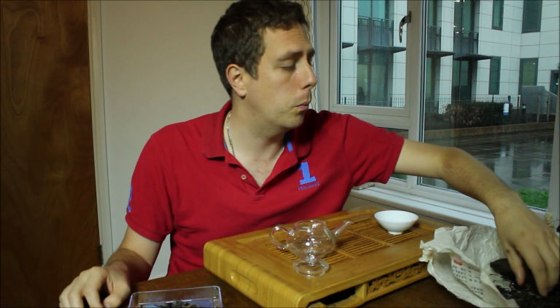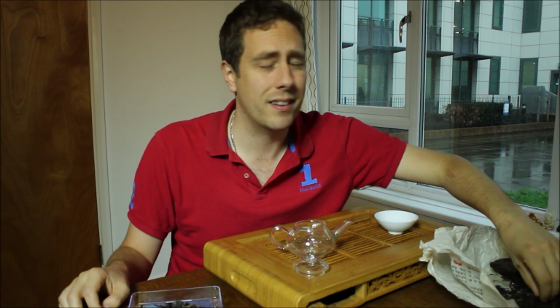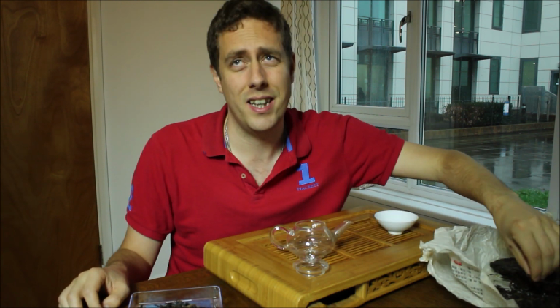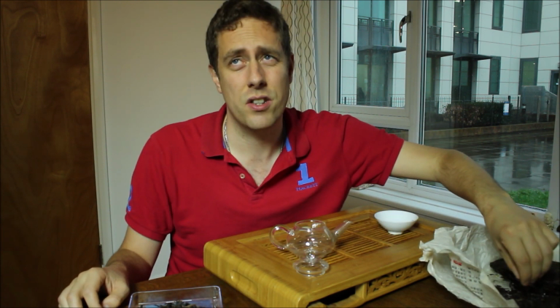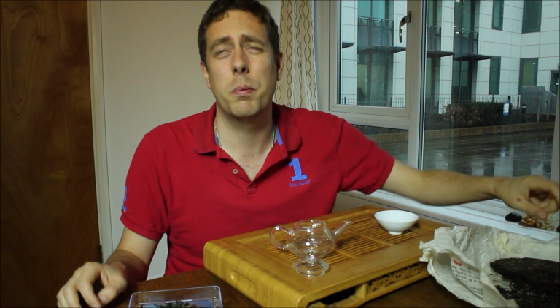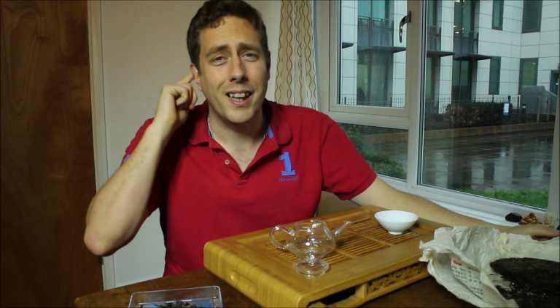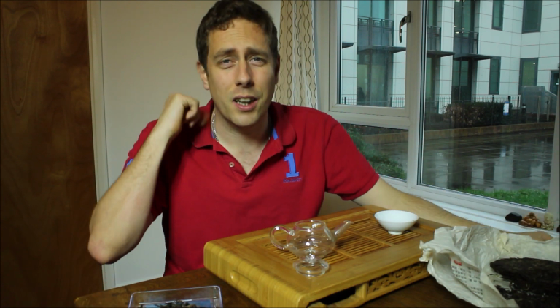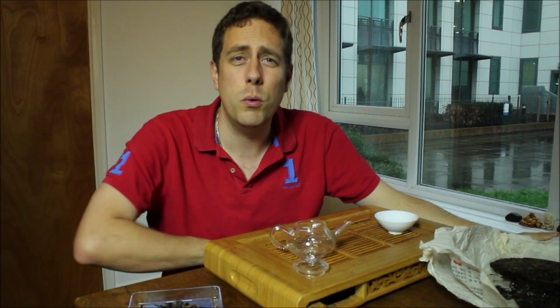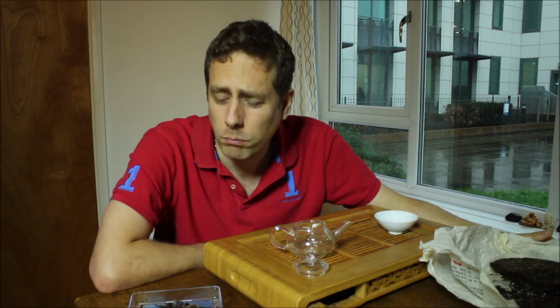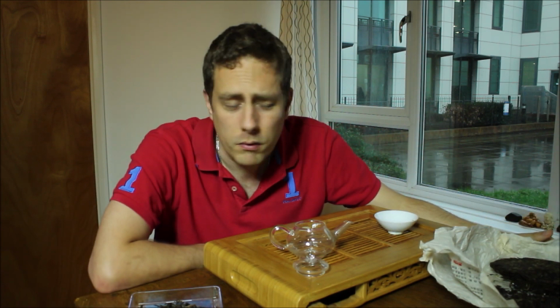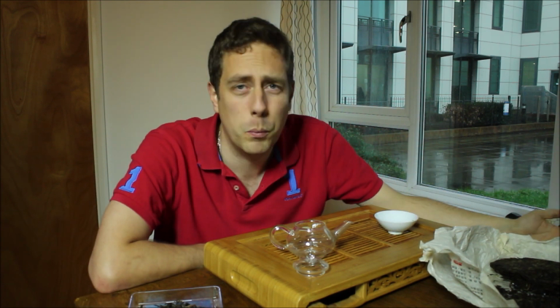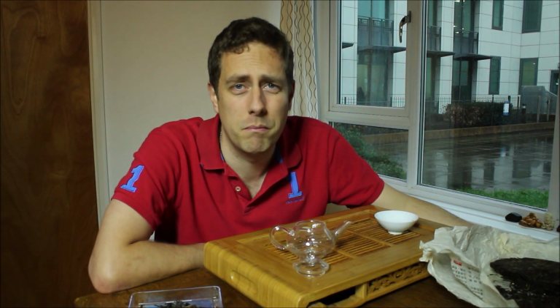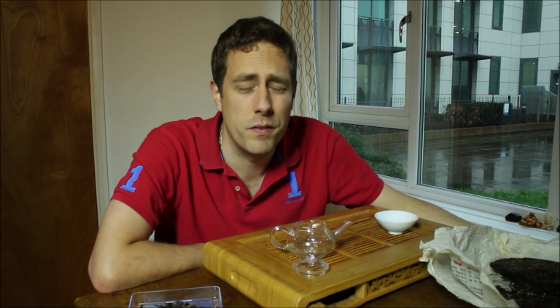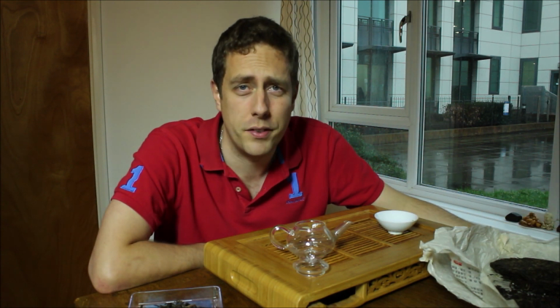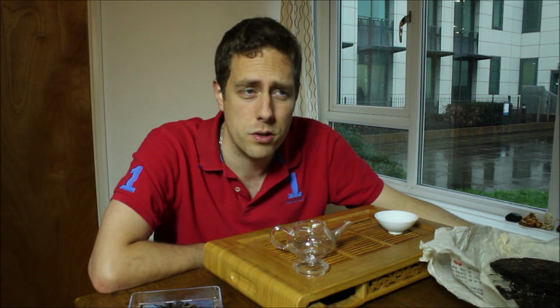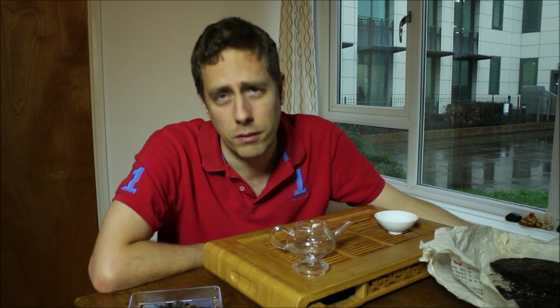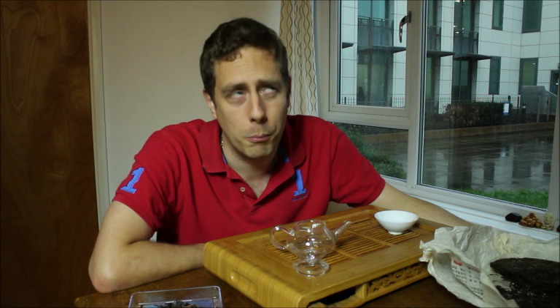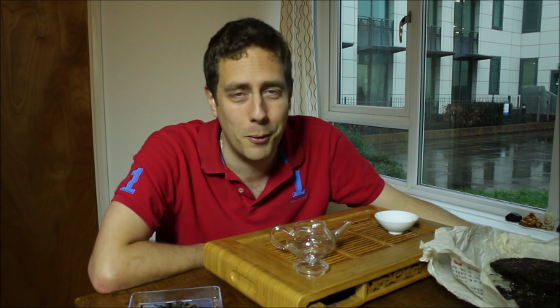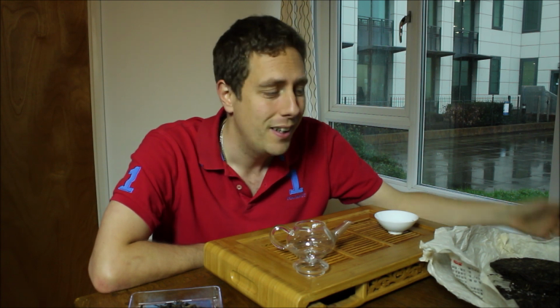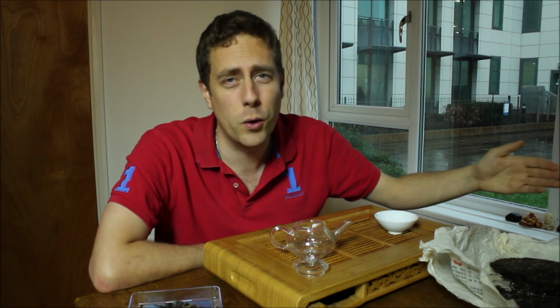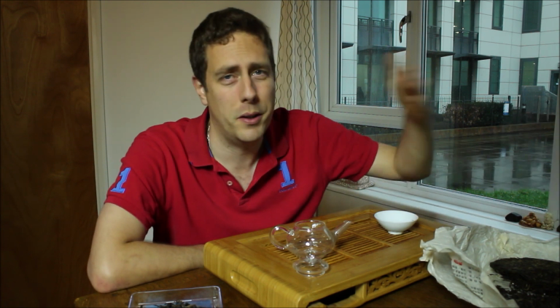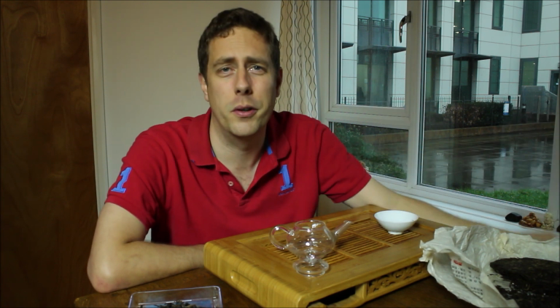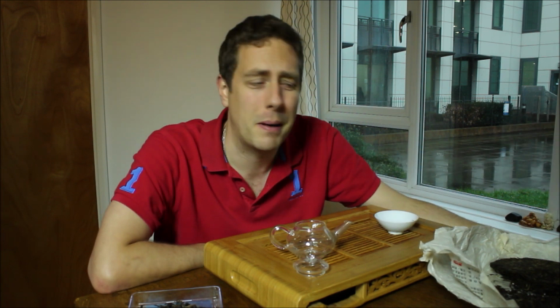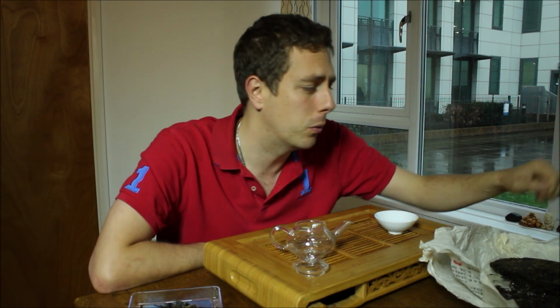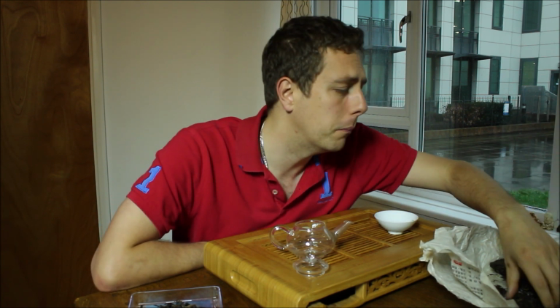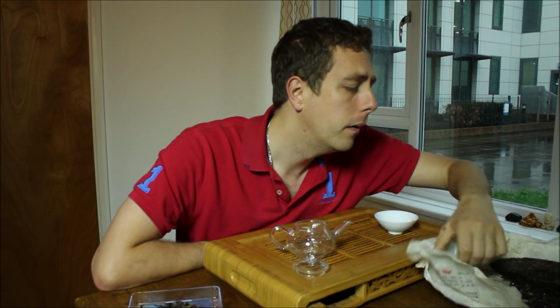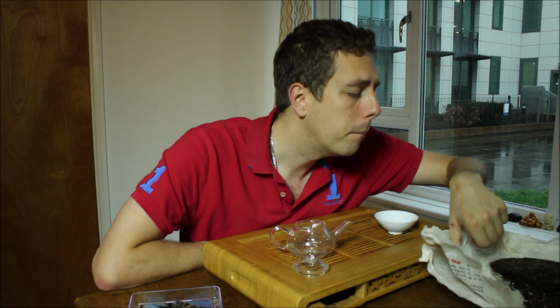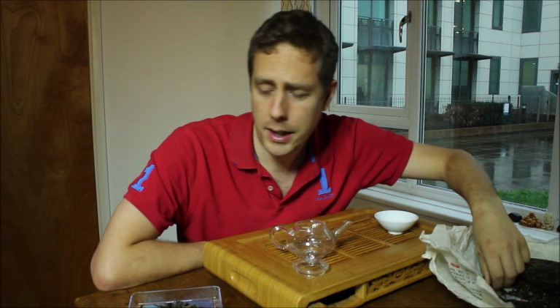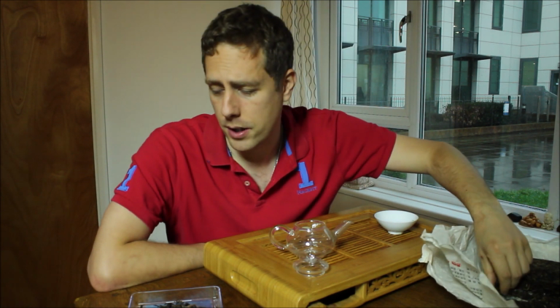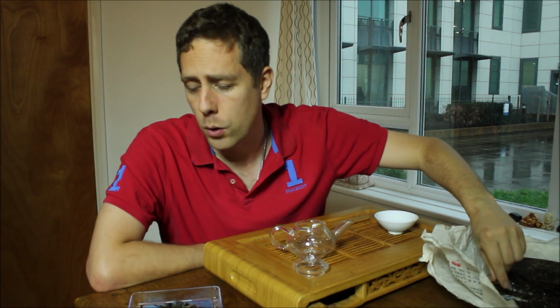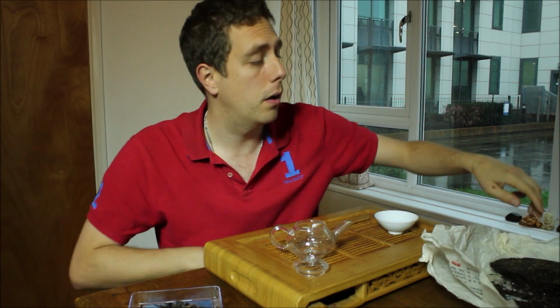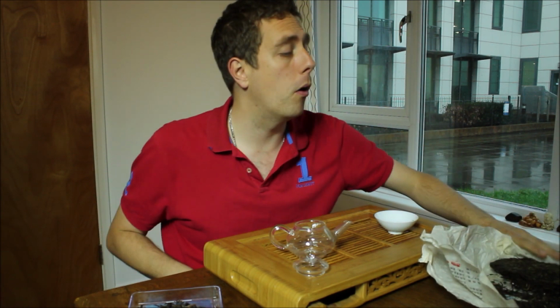We had this in his shop in Guangzhou and did over 20 infusions, just more and more and more. There were four of us and we got through it within about an hour — but yeah, it goes the mile.